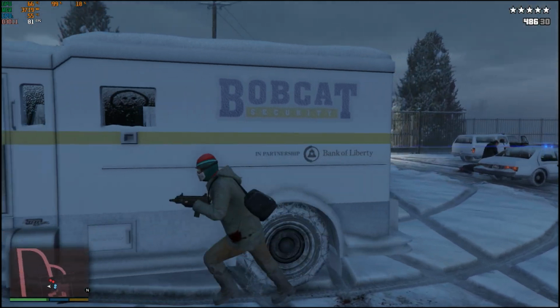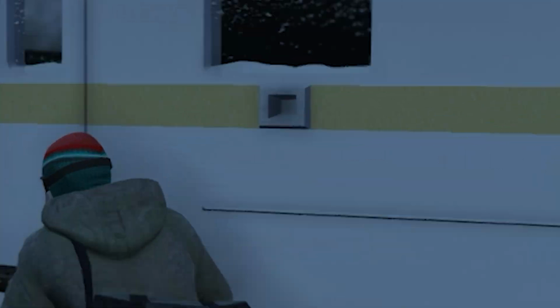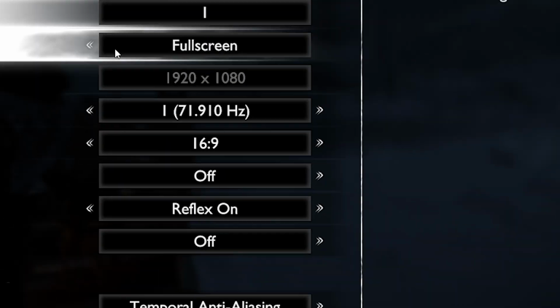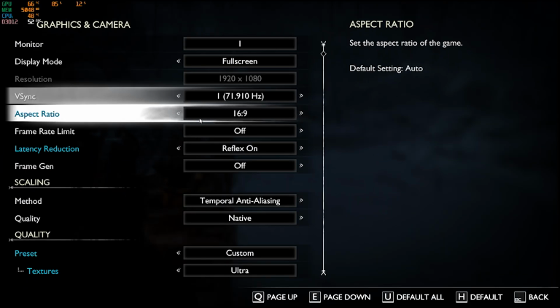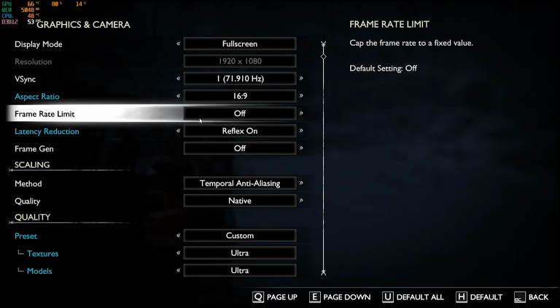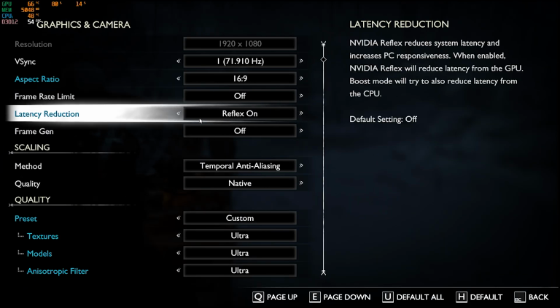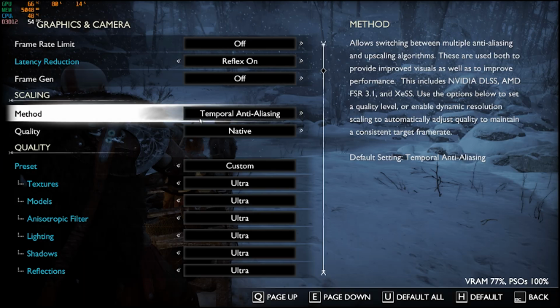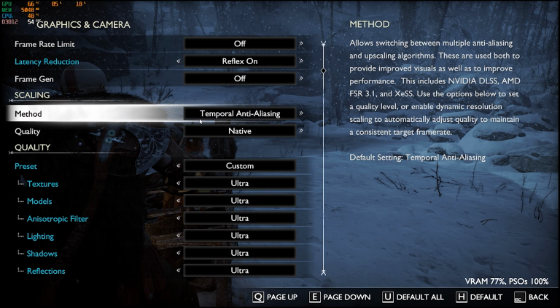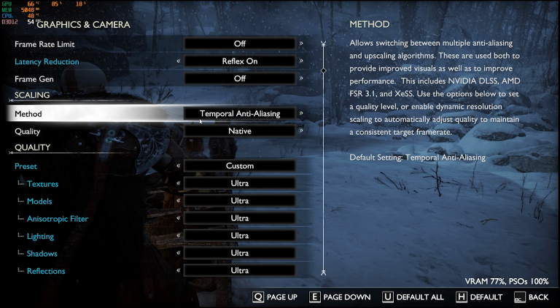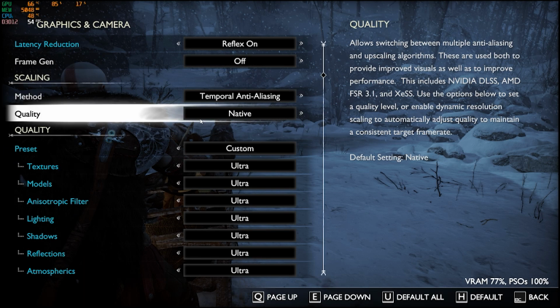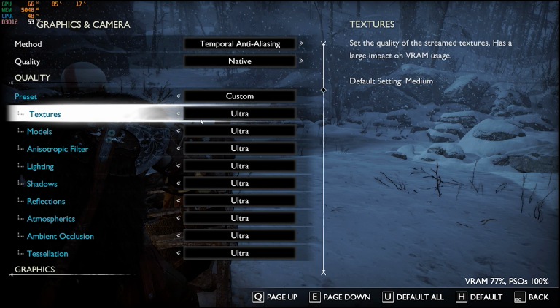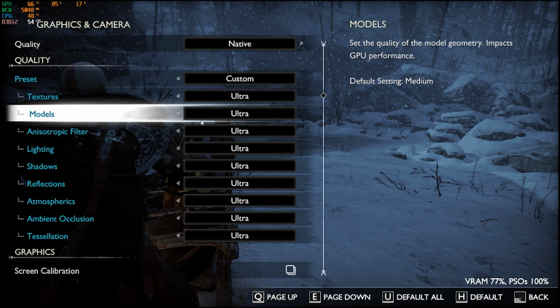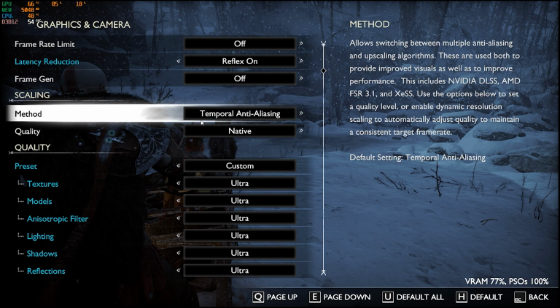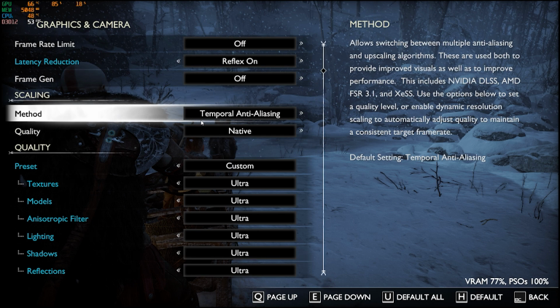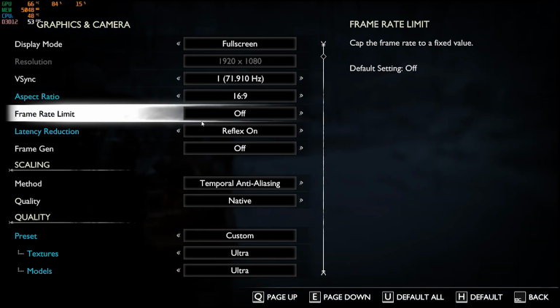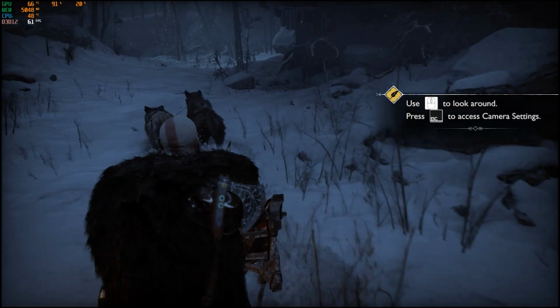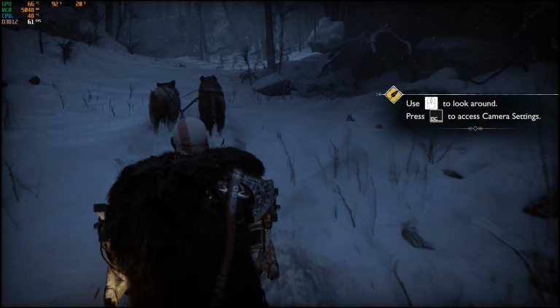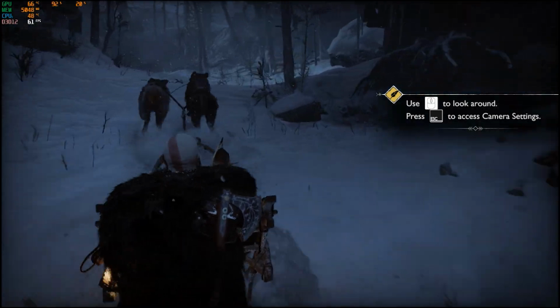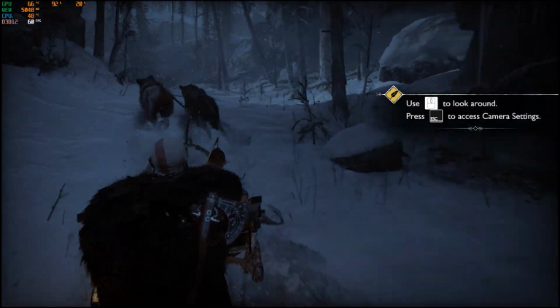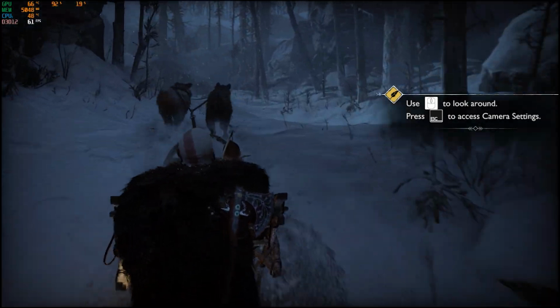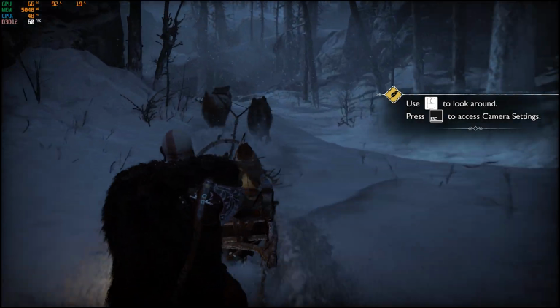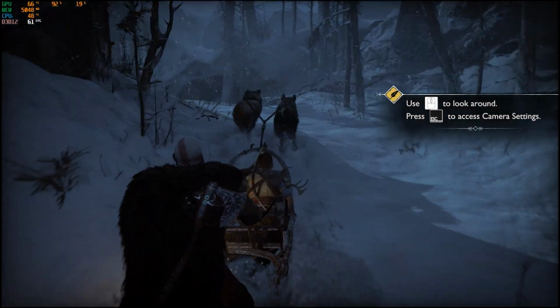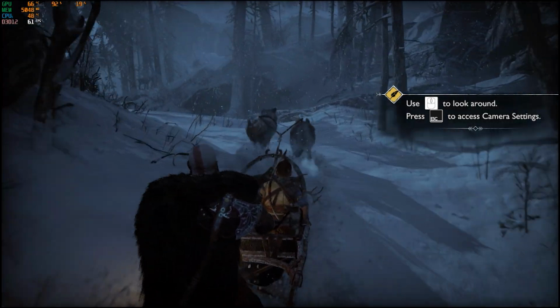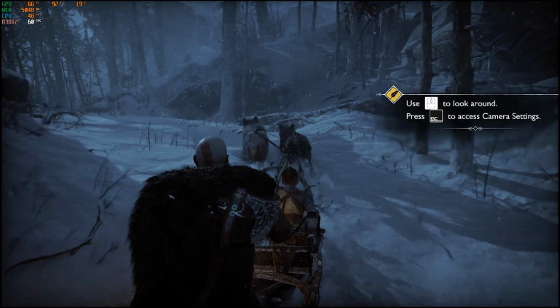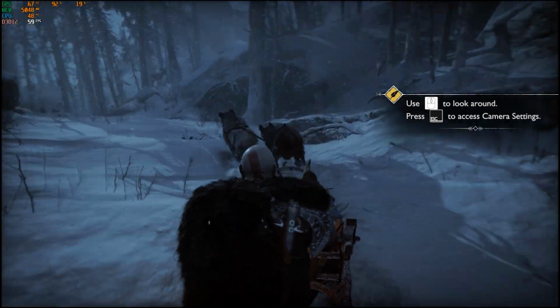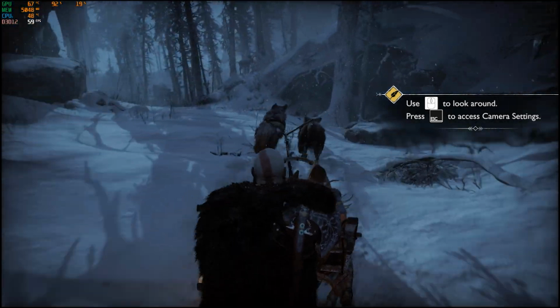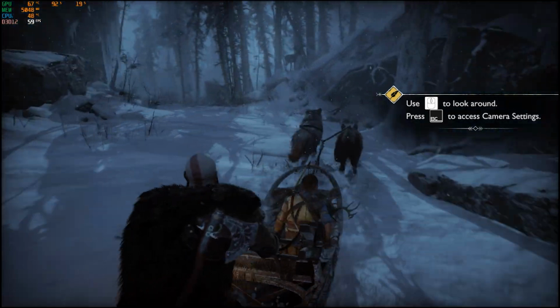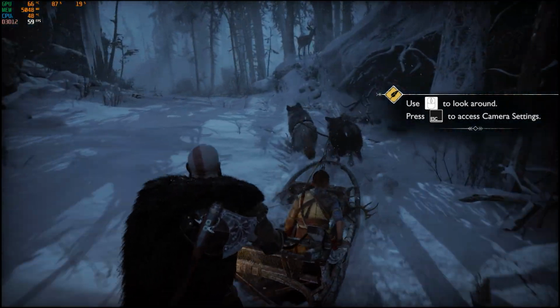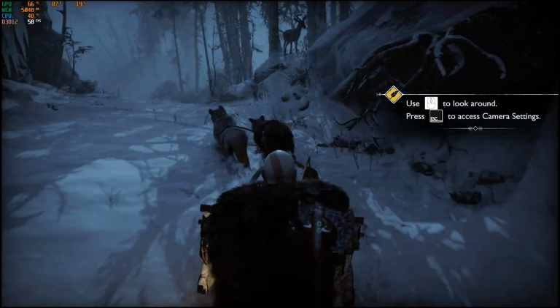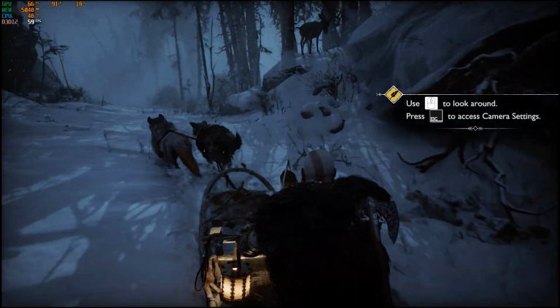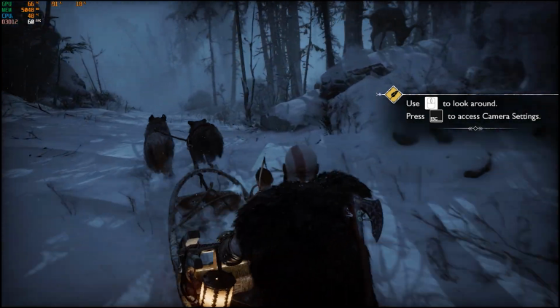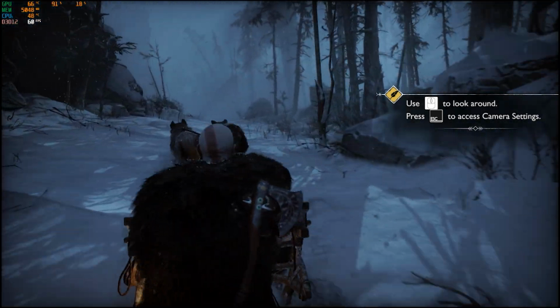Speaking of beautiful visuals — God of War Ragnarok, one of the most gorgeous games ever made. On ultra settings it looked even better and still ran above 60 FPS, which is just mind-blowing.